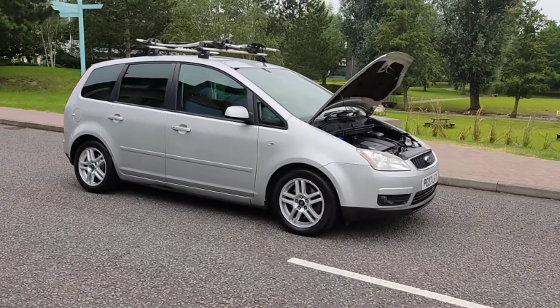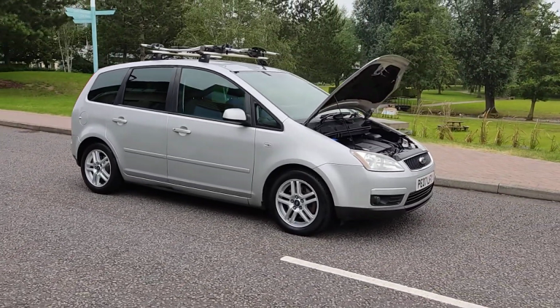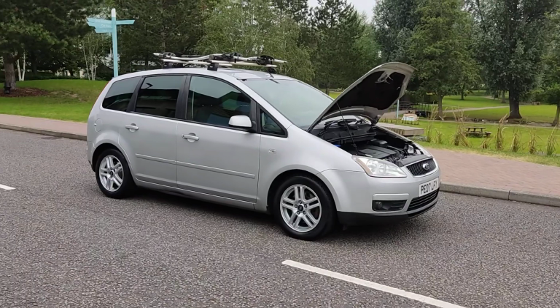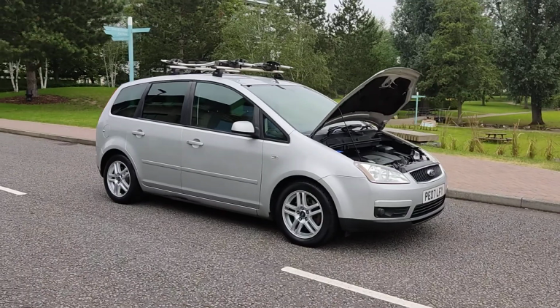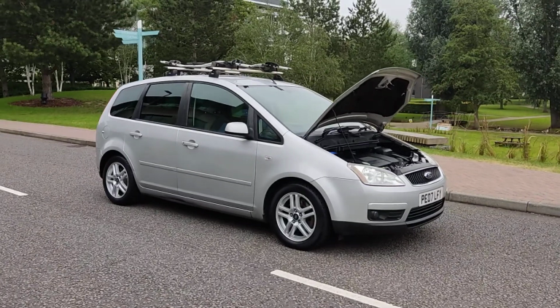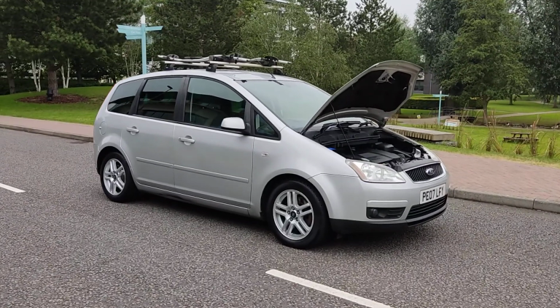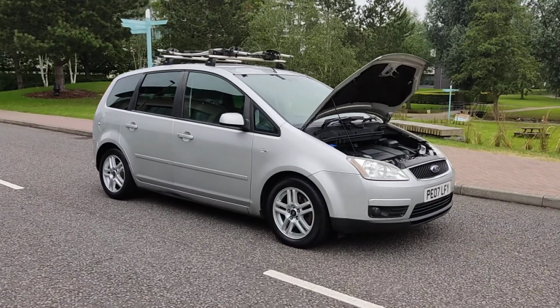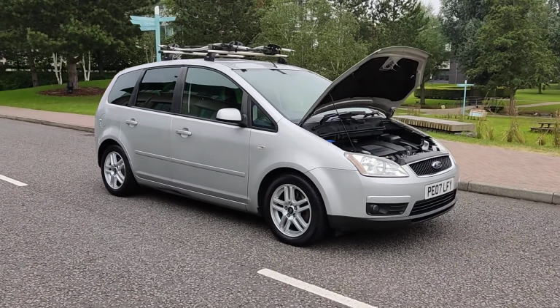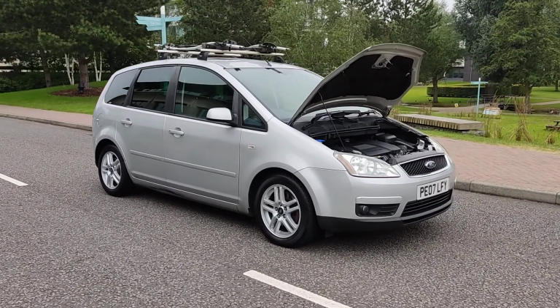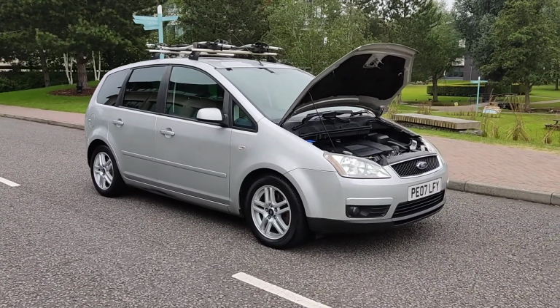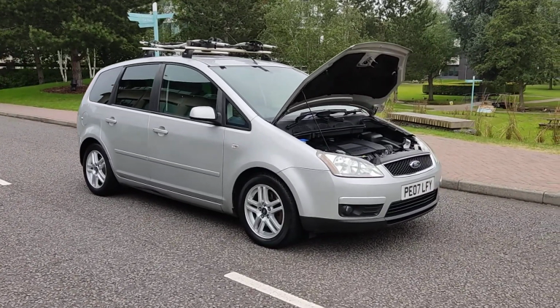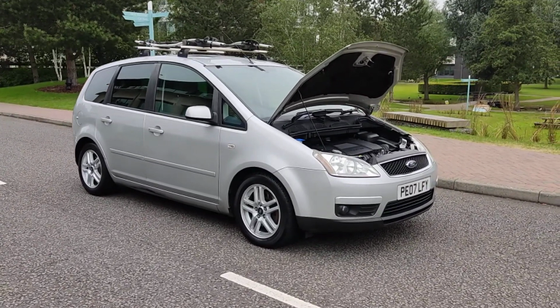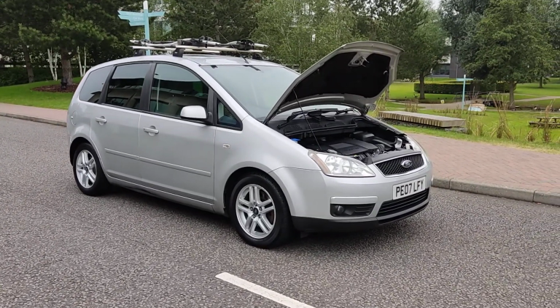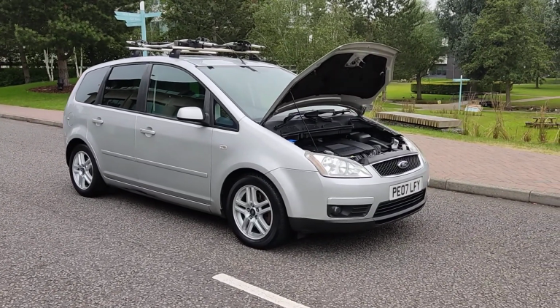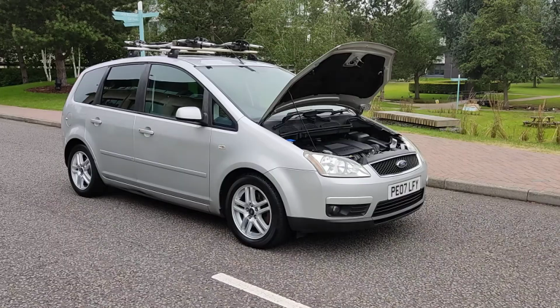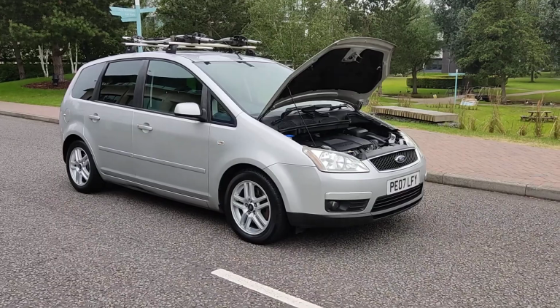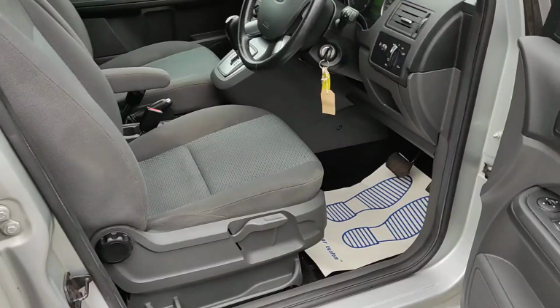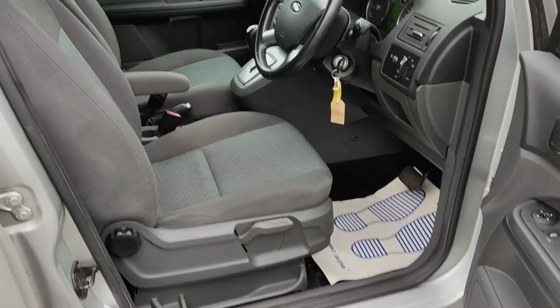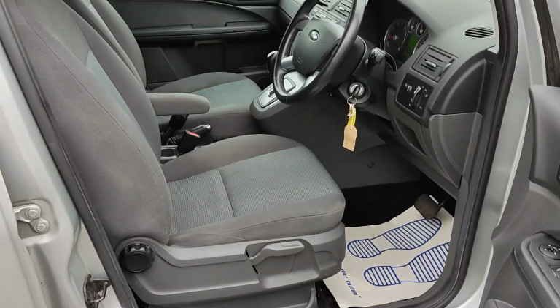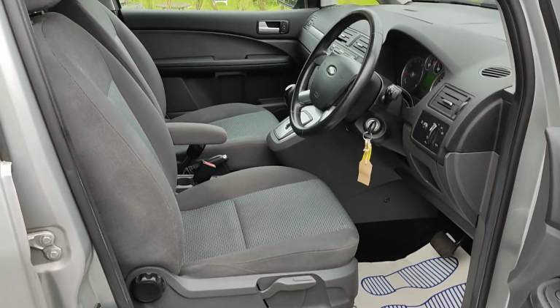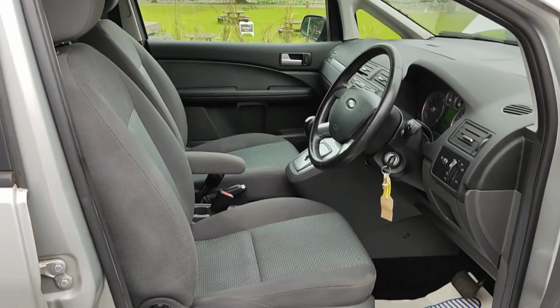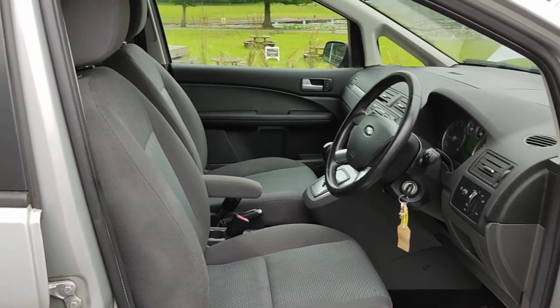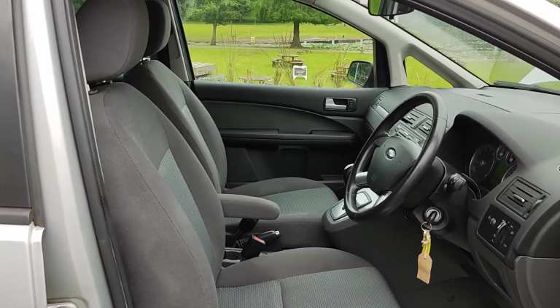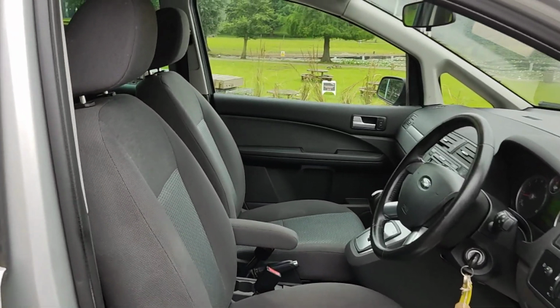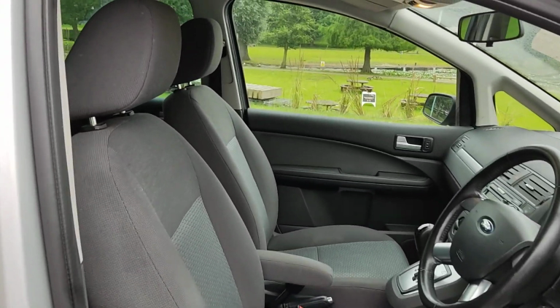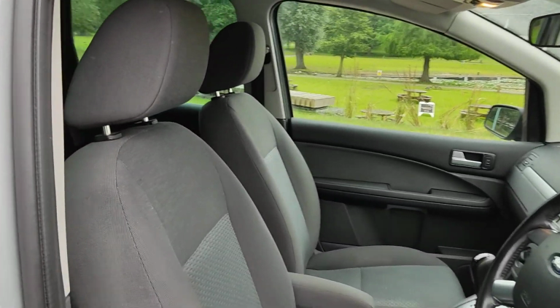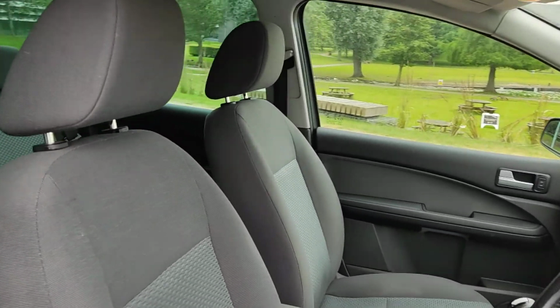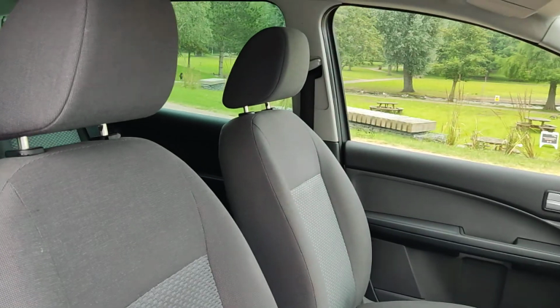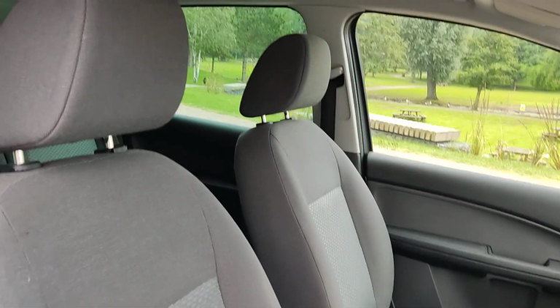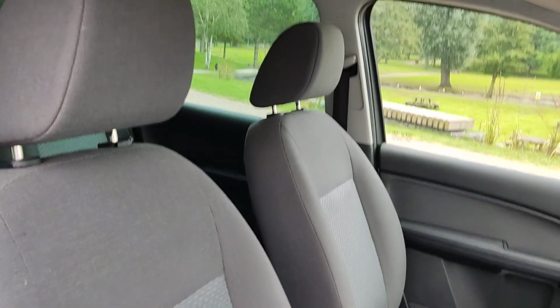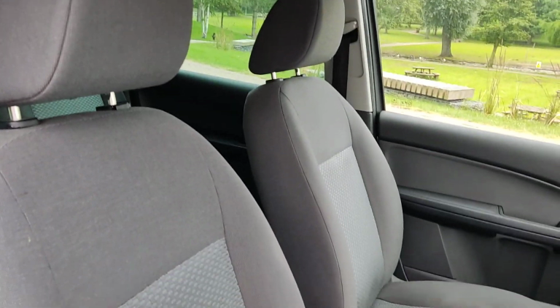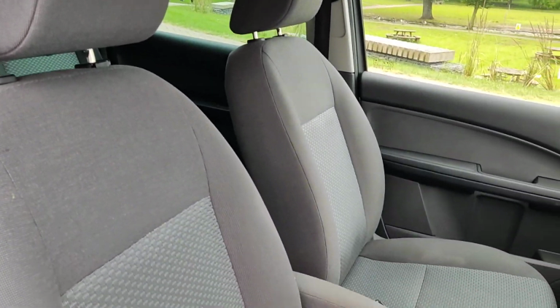Beautiful clean silver Ford Focus C-MAX, fully automatic. Let me show you inside the car now — nice clean cloth interior, fully valeted and clean.